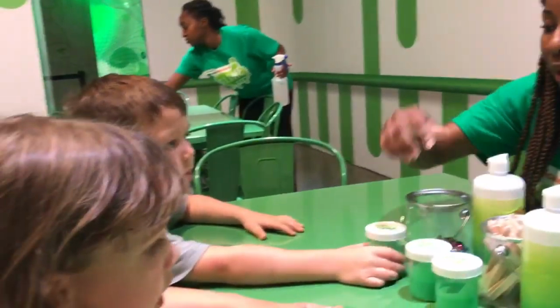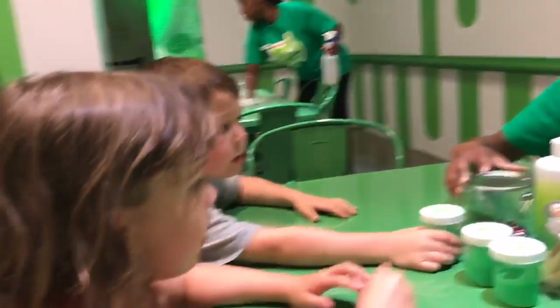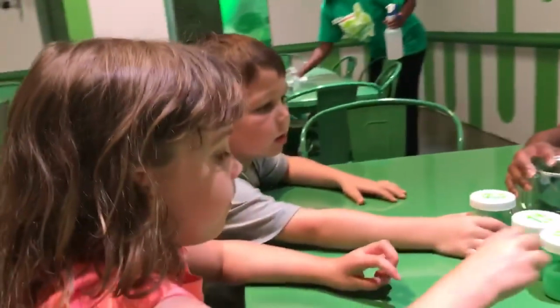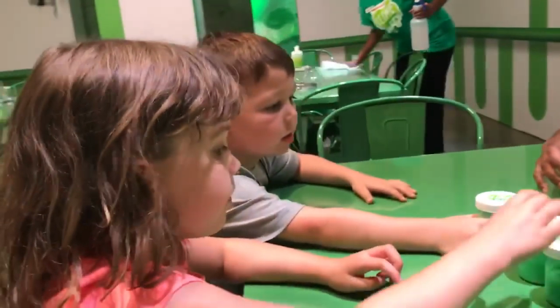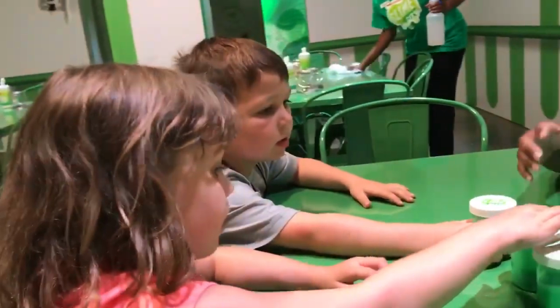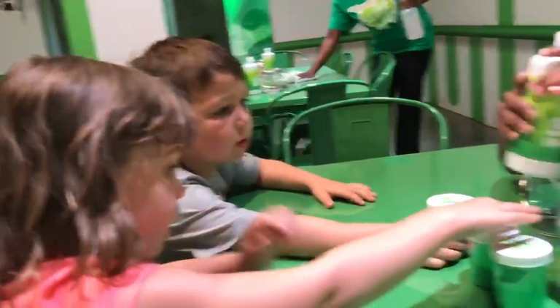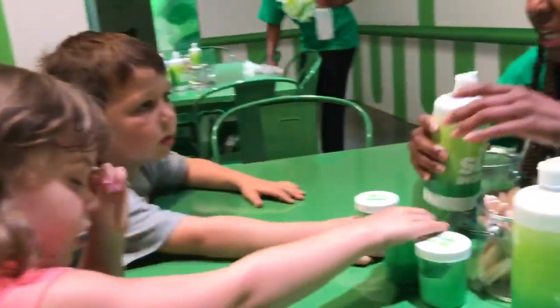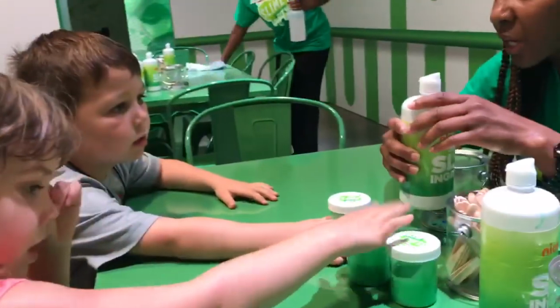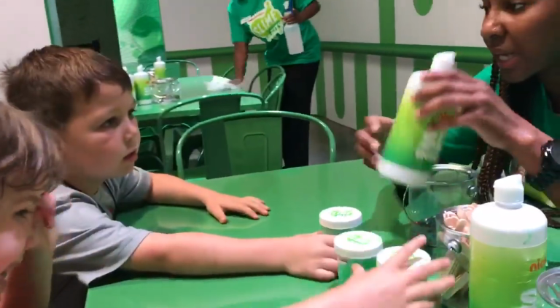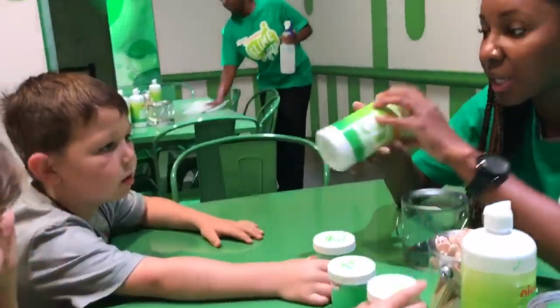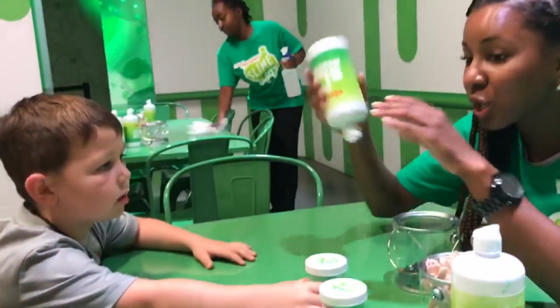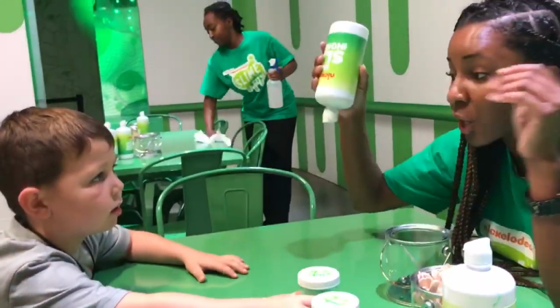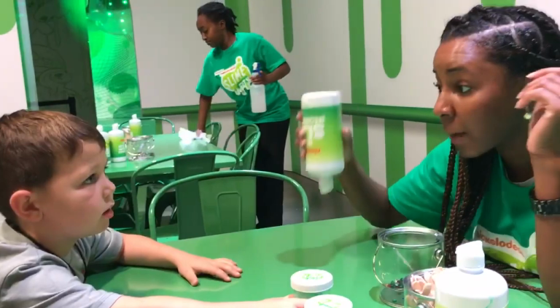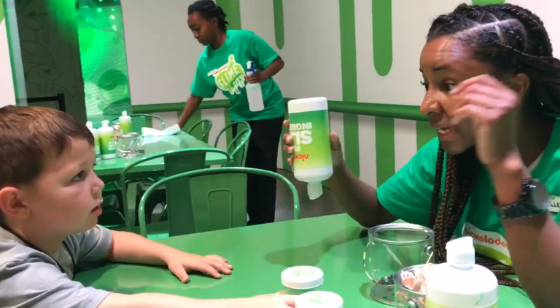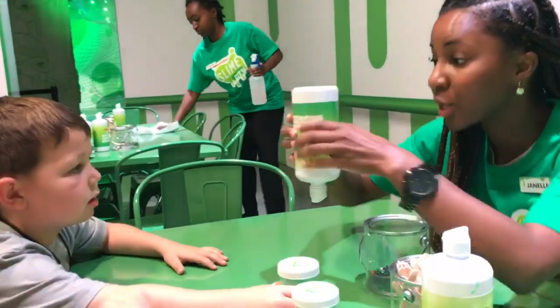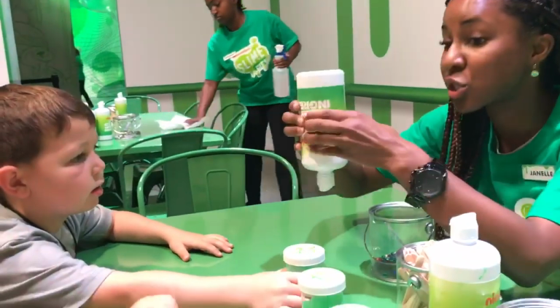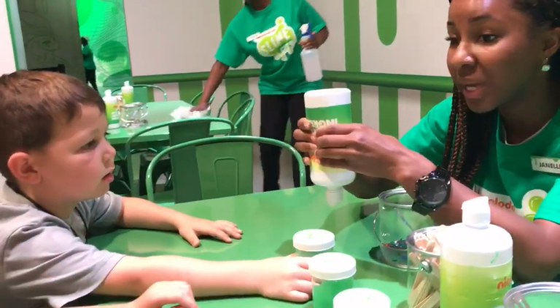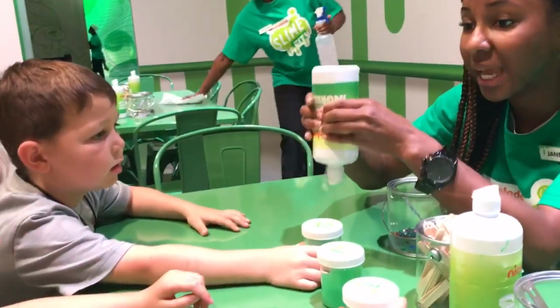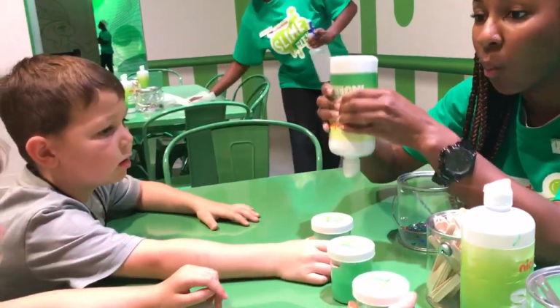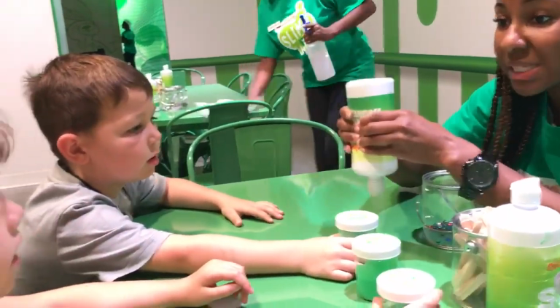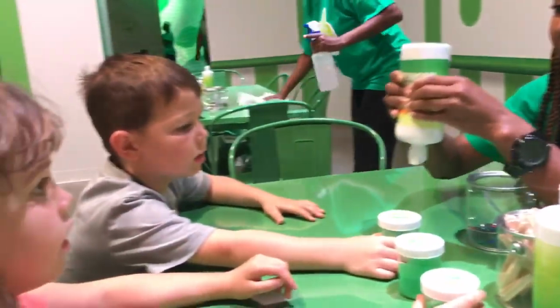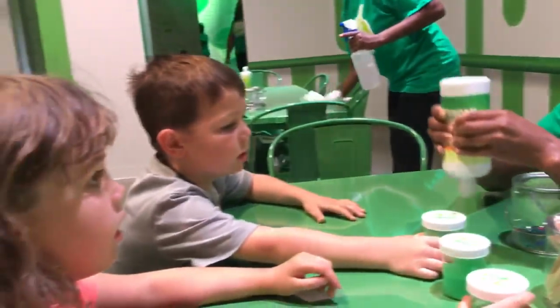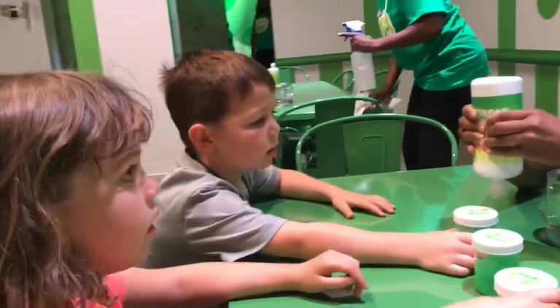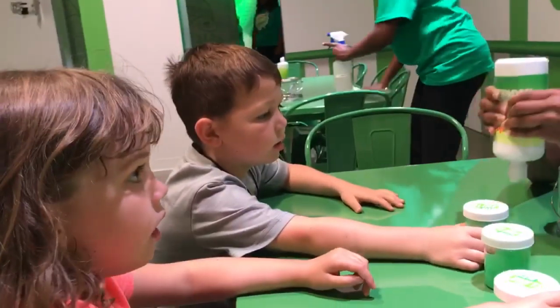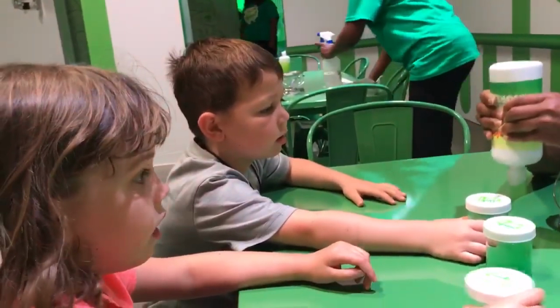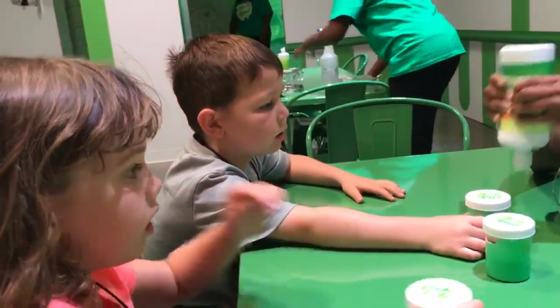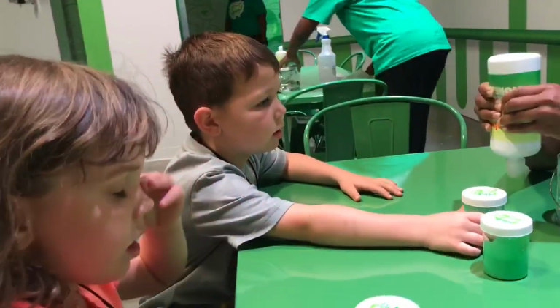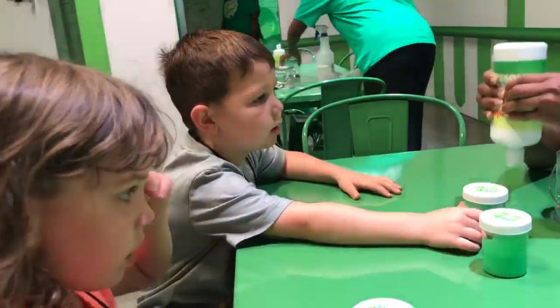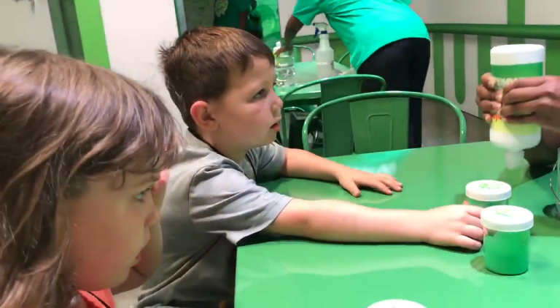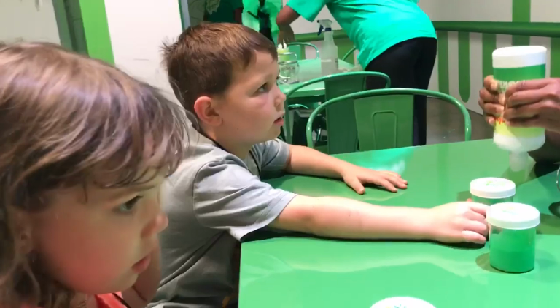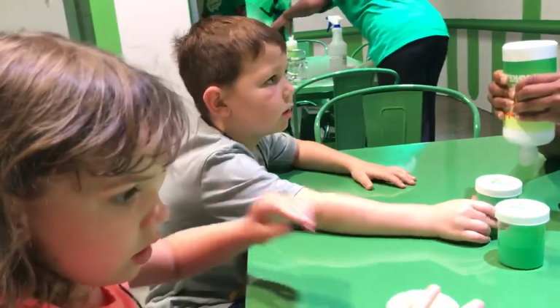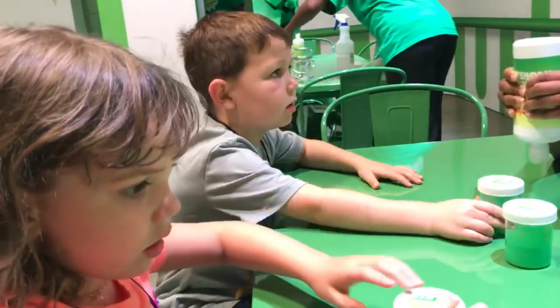Once you add that, you're going to take your super ingredient, turn it upside down, and squeeze and count — one slime, two slime — all the way up to ten slime. So you keep squeezing, okay?